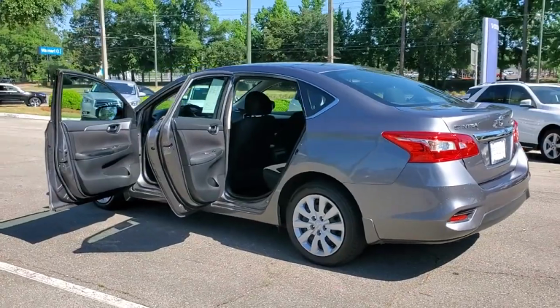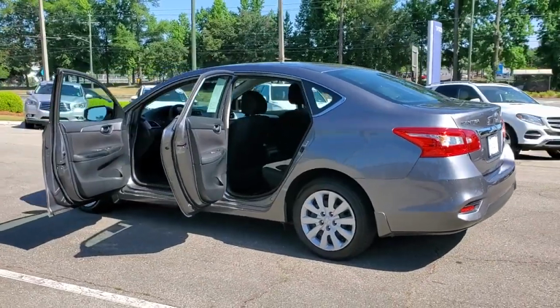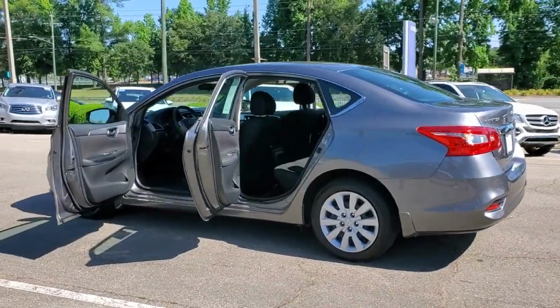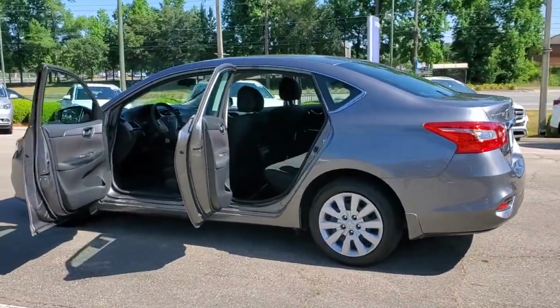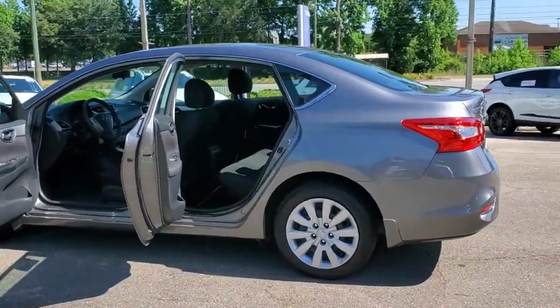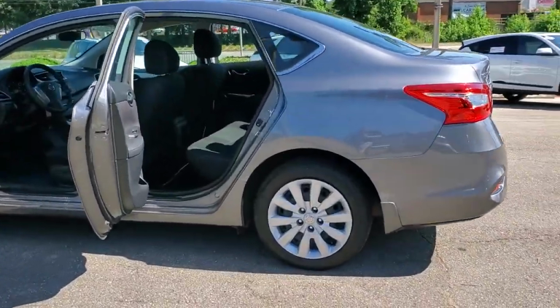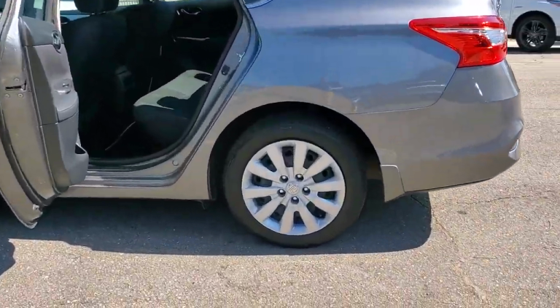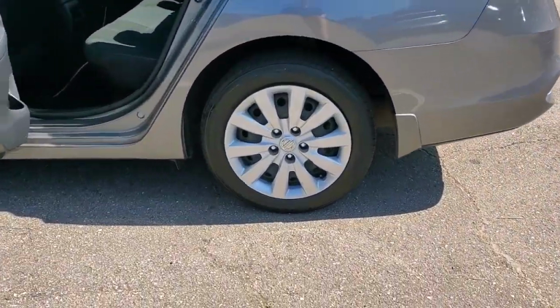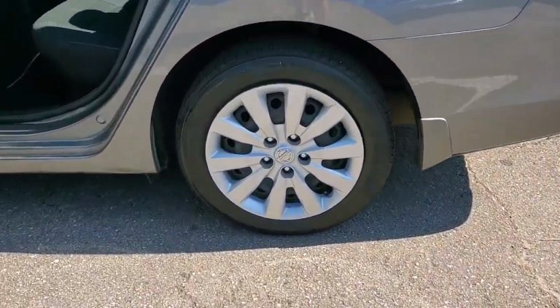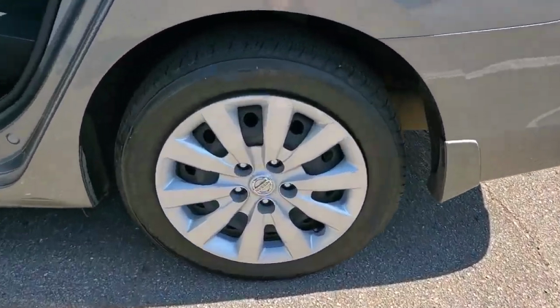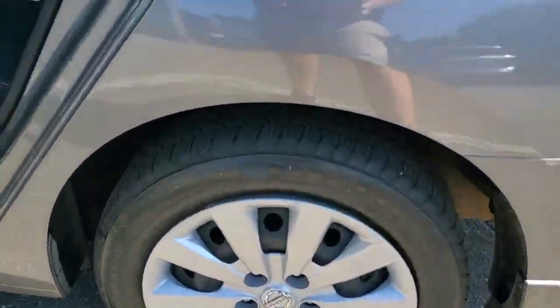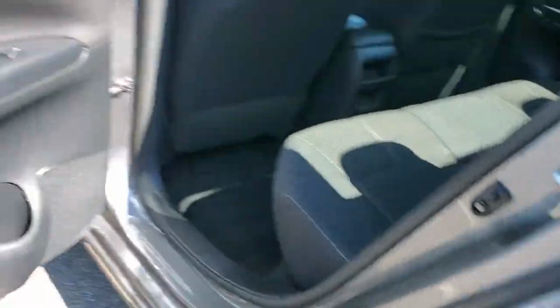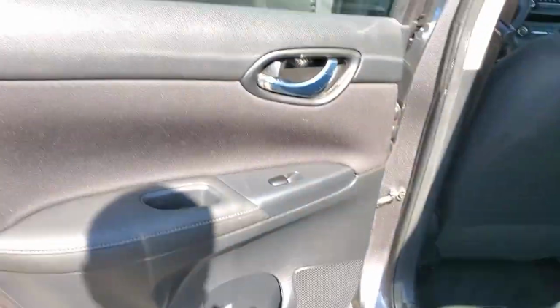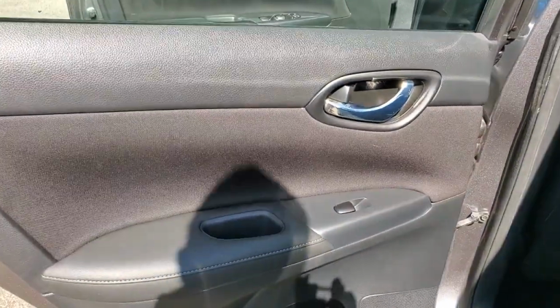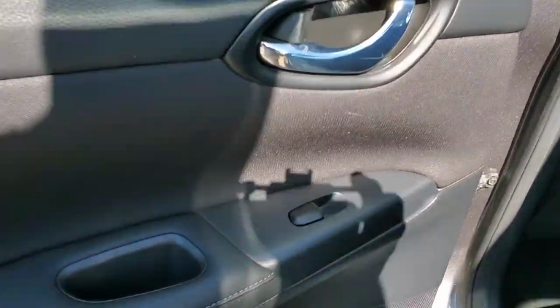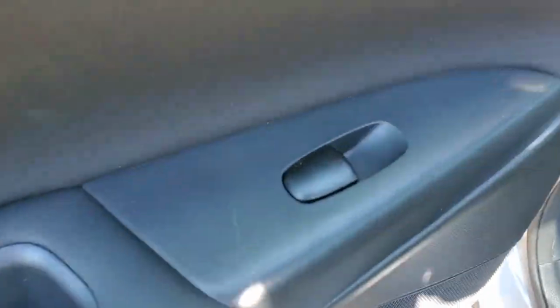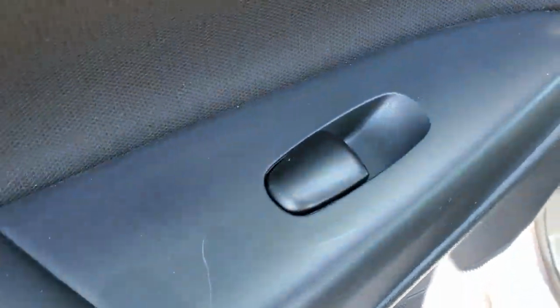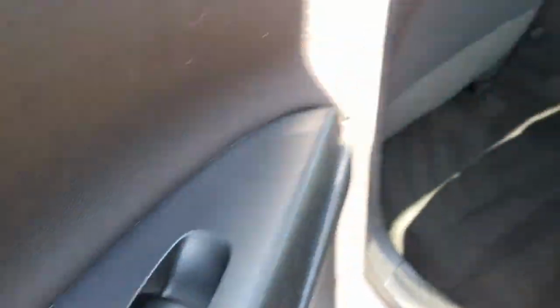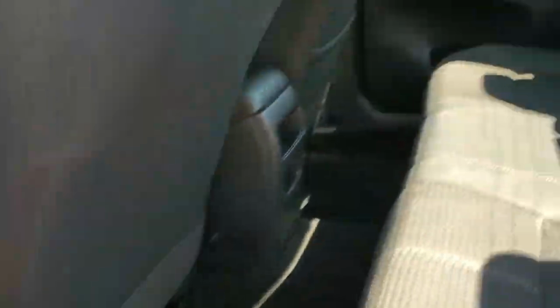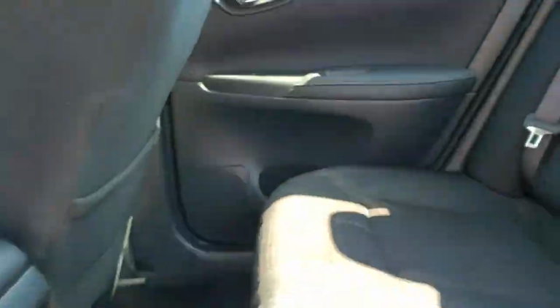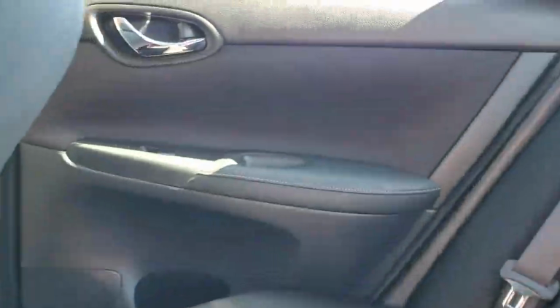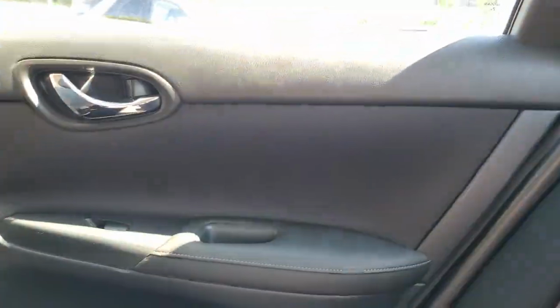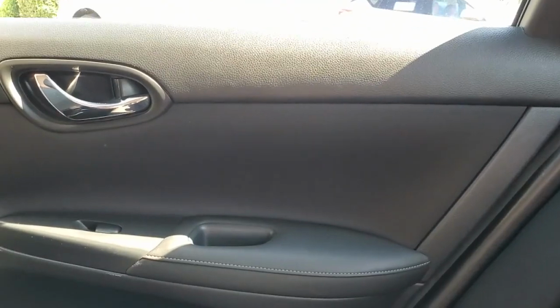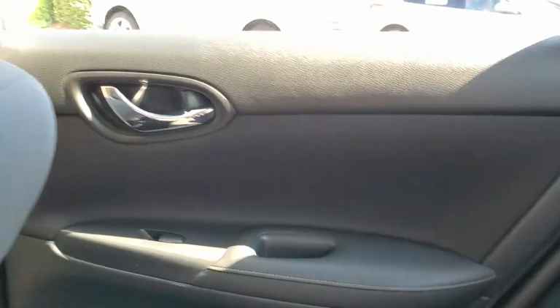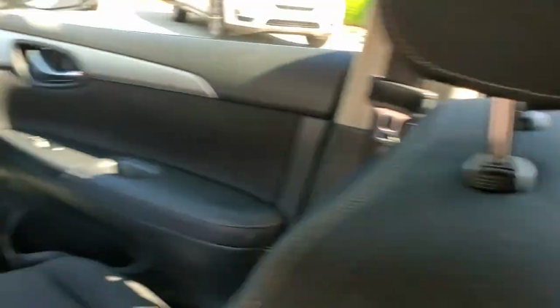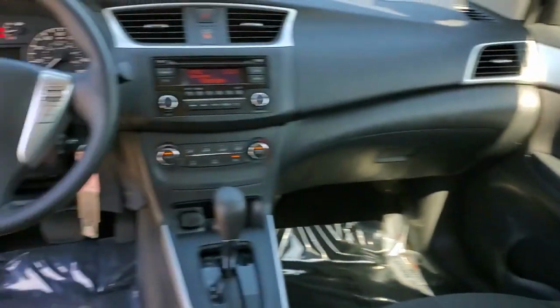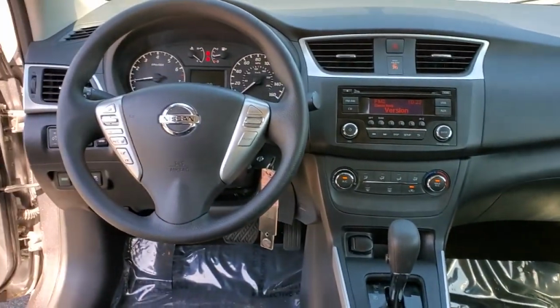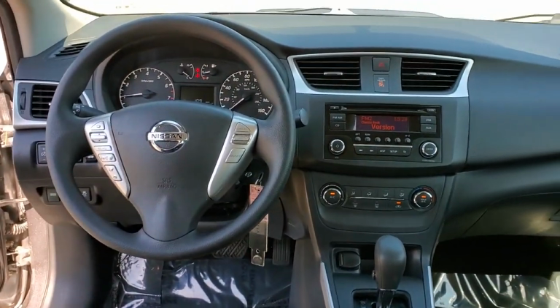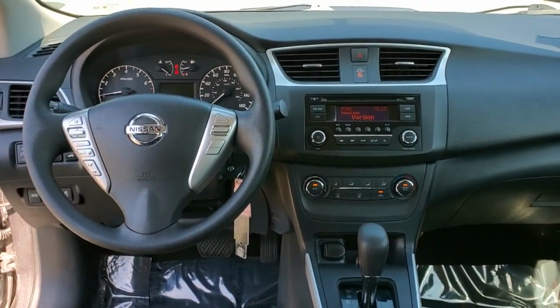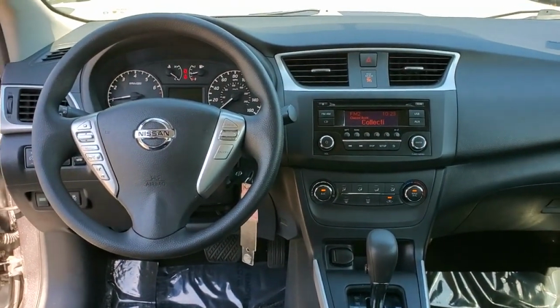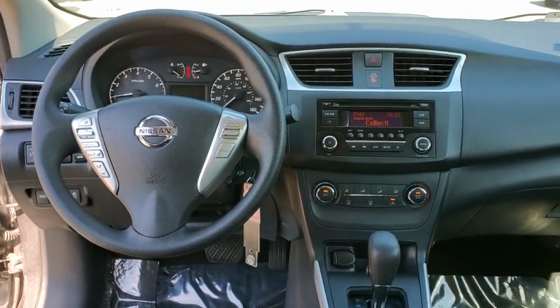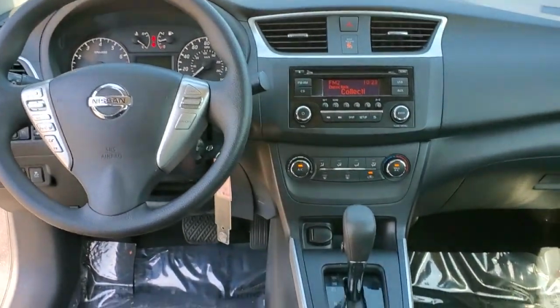This midsize four-door with modern flair delivers a roomy interior with plenty of creature comforts and thoughtful storage solutions, a suite of standard driver assist safety tech, and an unmistakably sporty ride. The following are some of this vehicle's highlighted options.